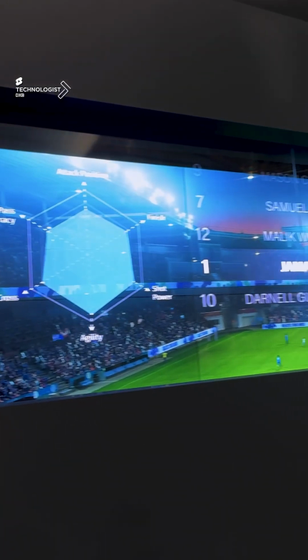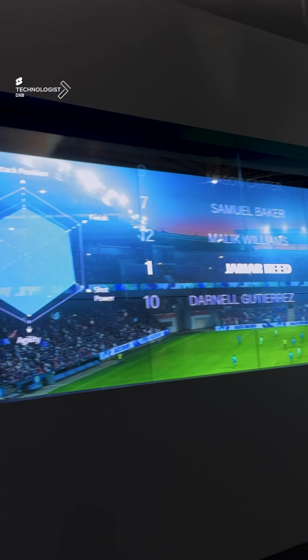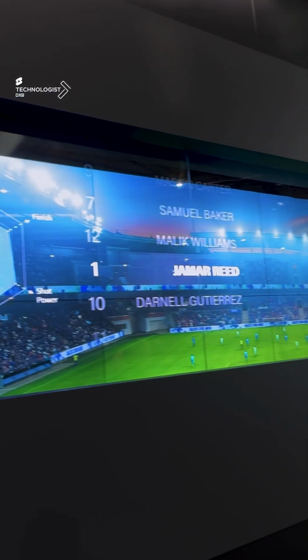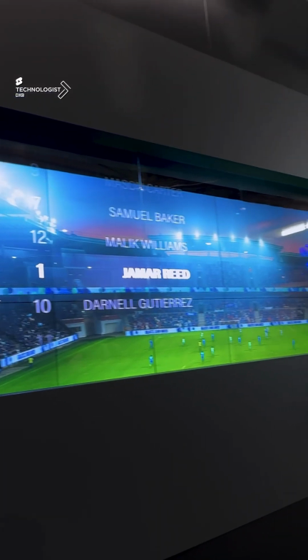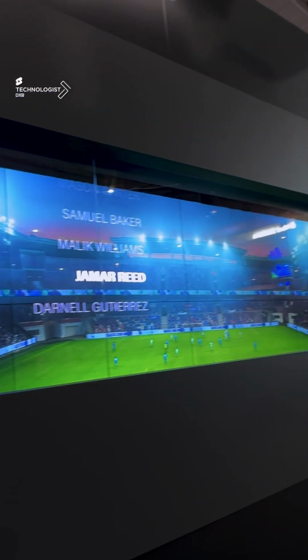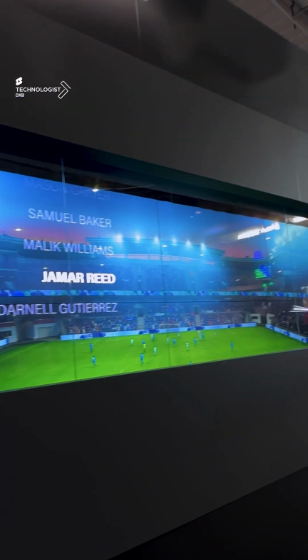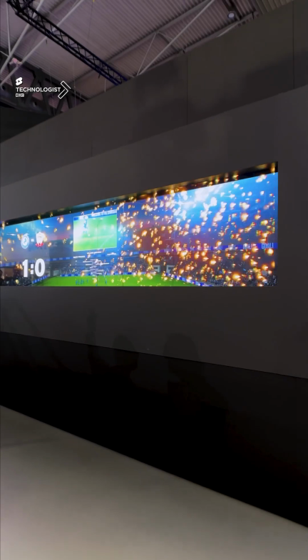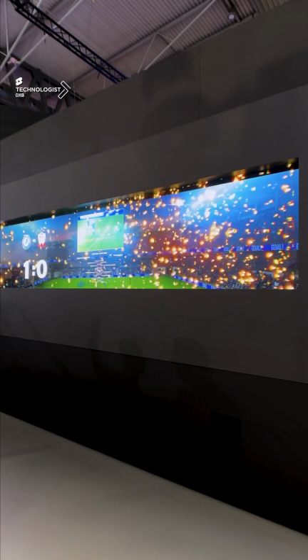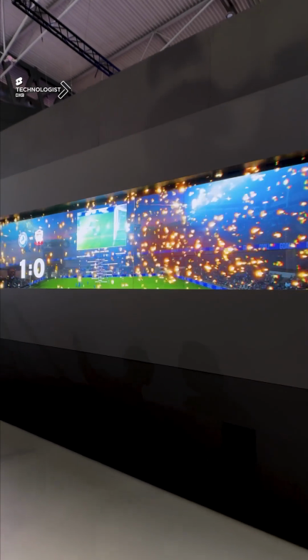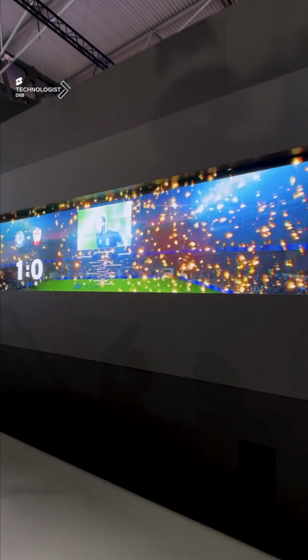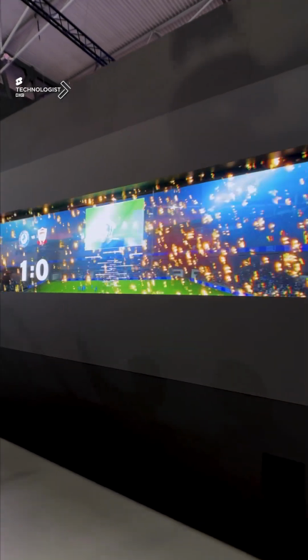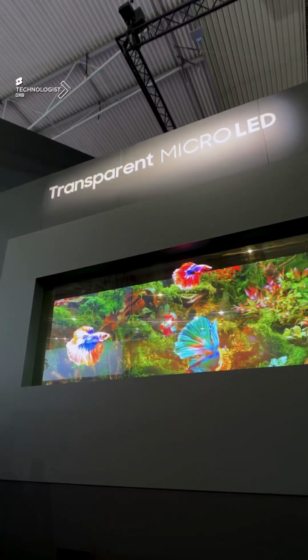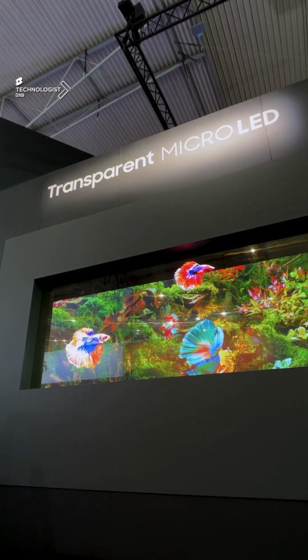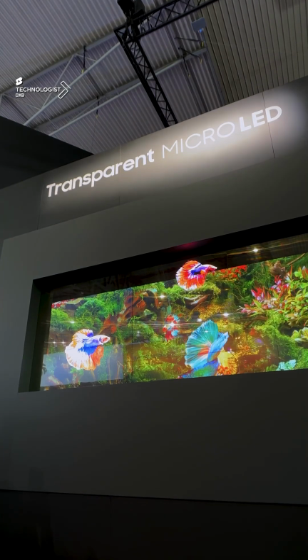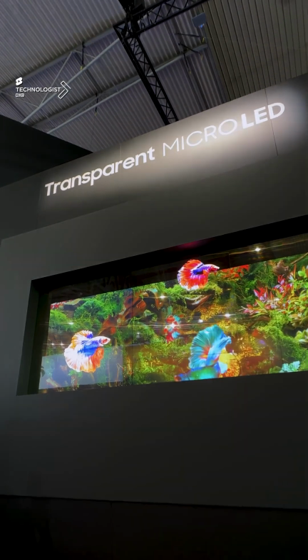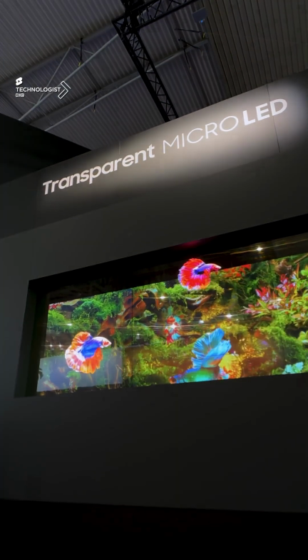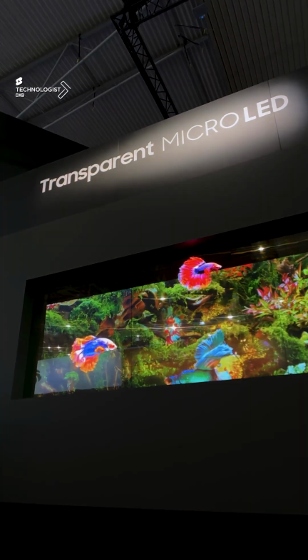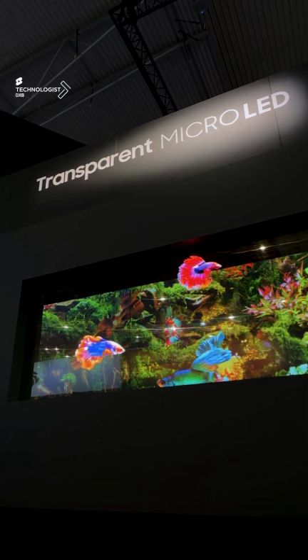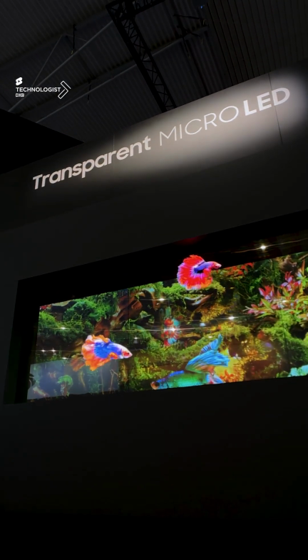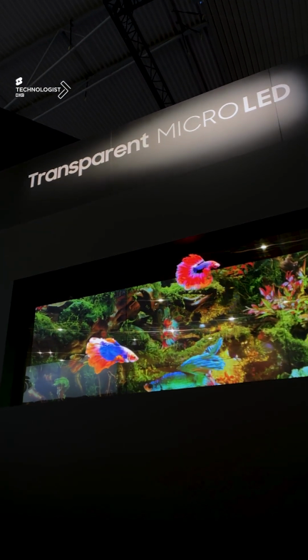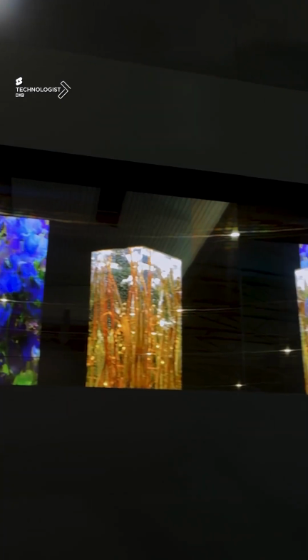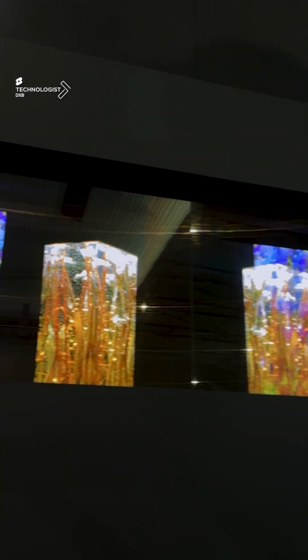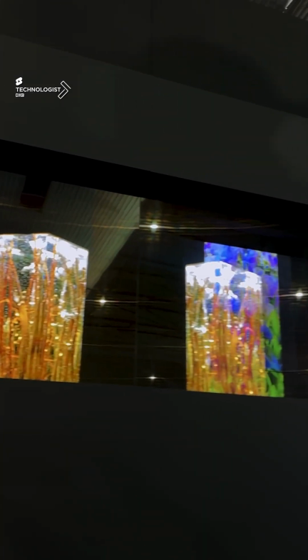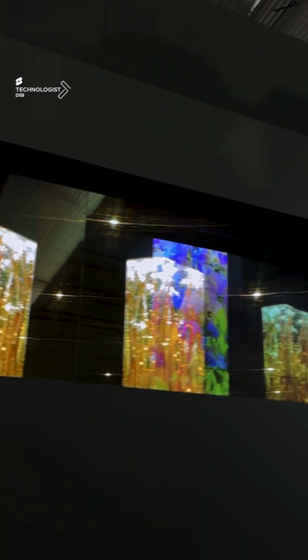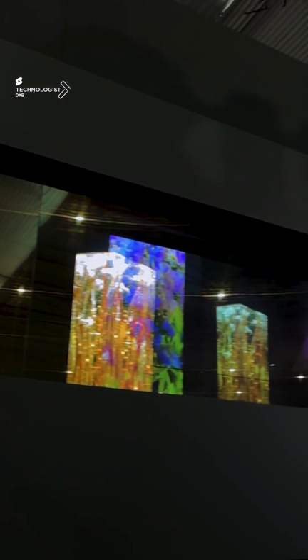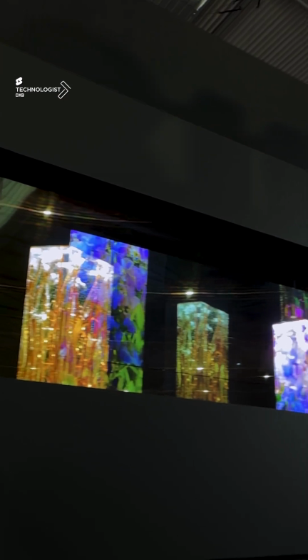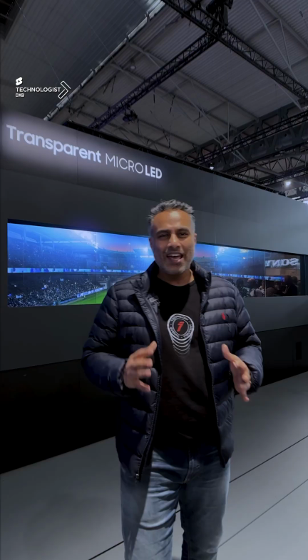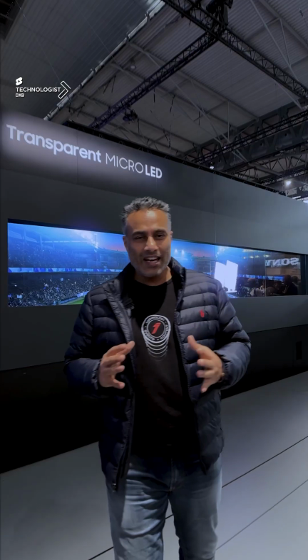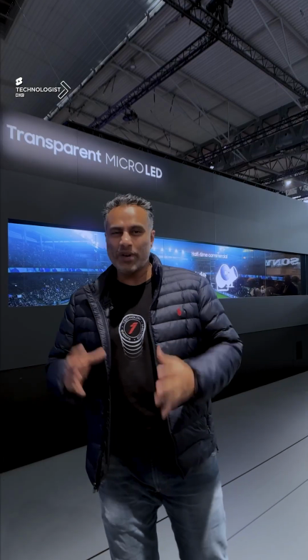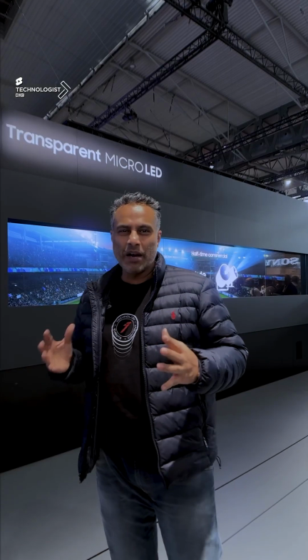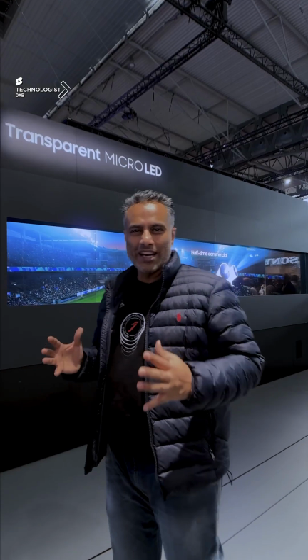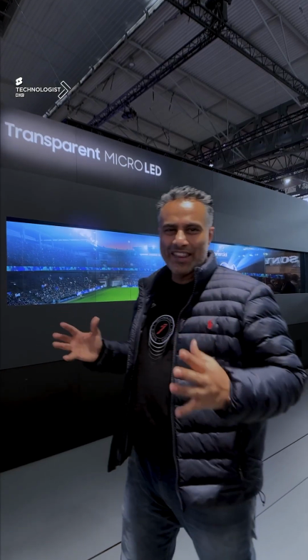You're talking about 0.06 pixel pitch, which is giving you a resolution of full HD on these transparent panels. This is a game changer in the industry — it's been a few decades we've been seeing OLEDs, and now it's micro-LED in the game.